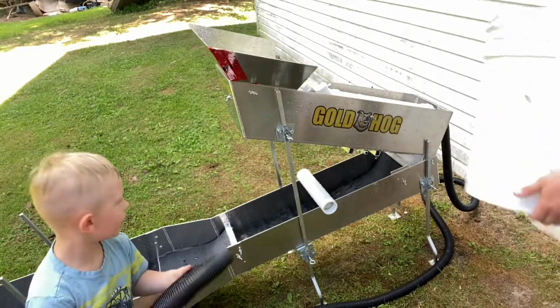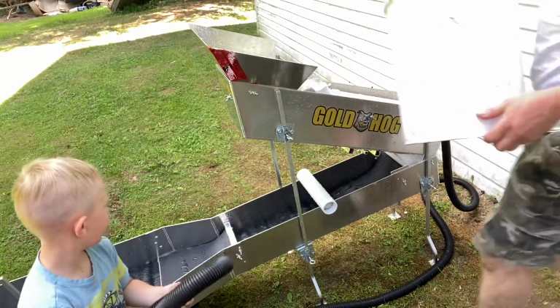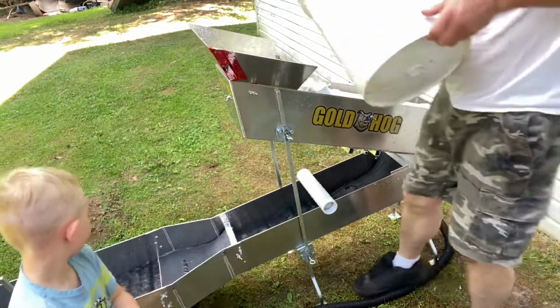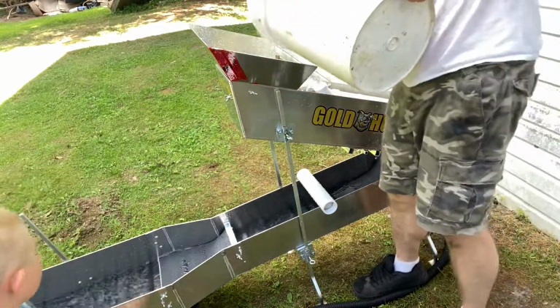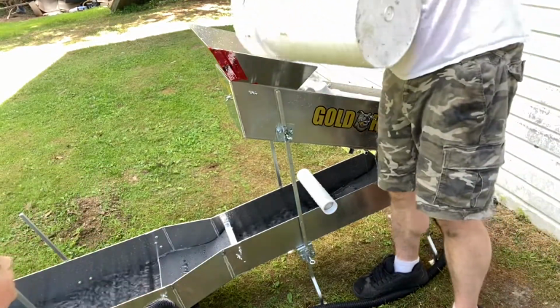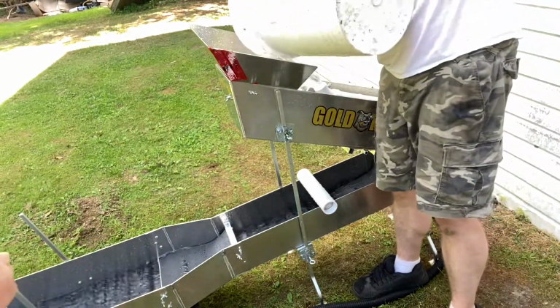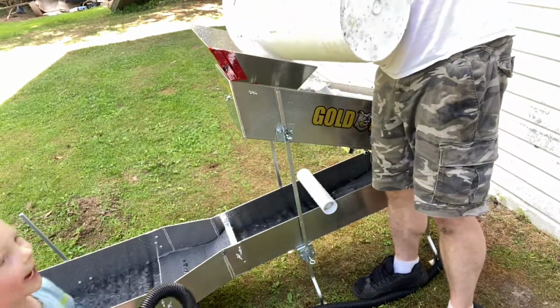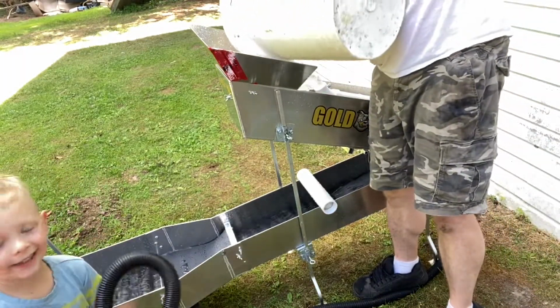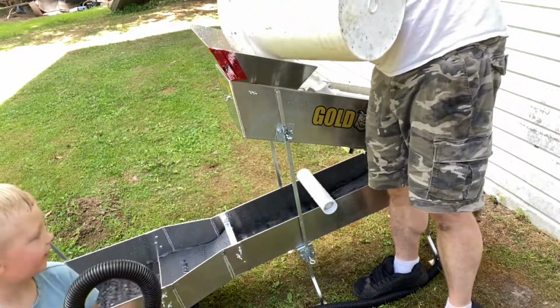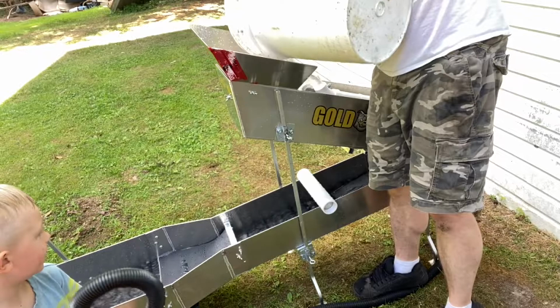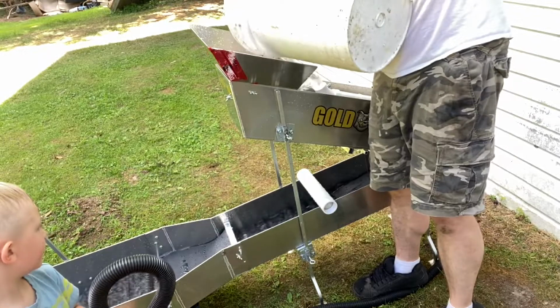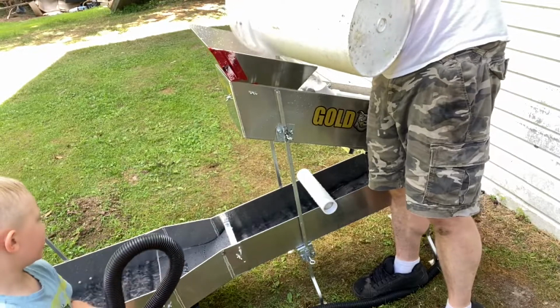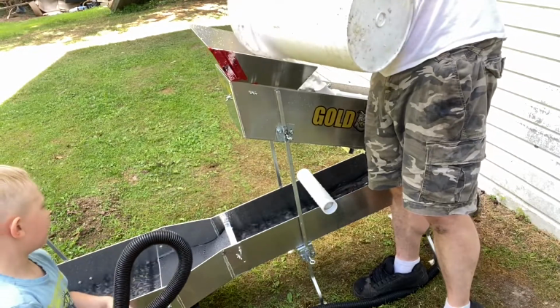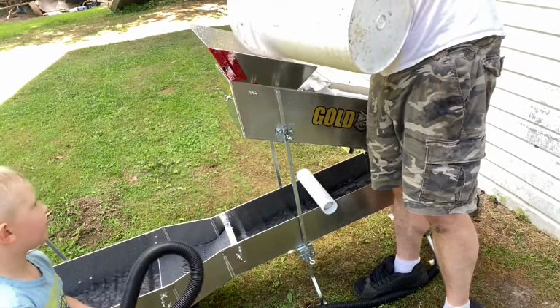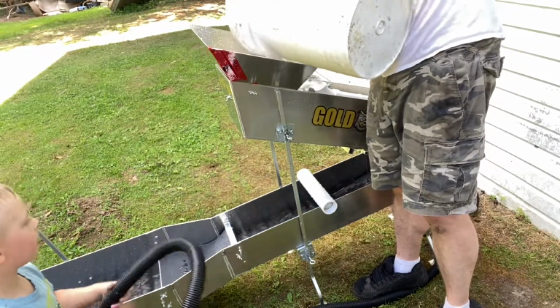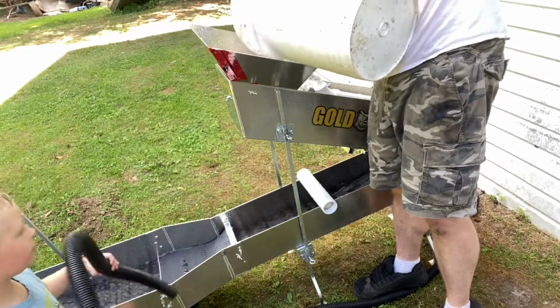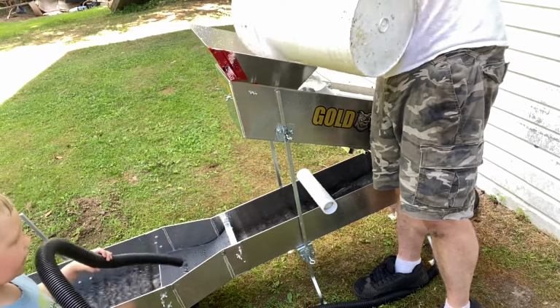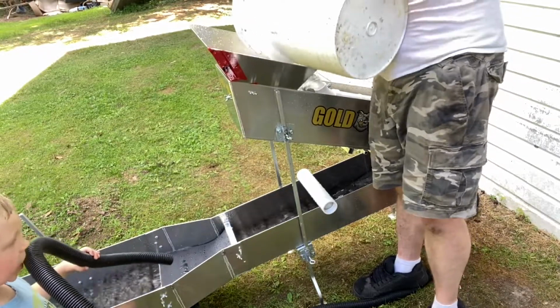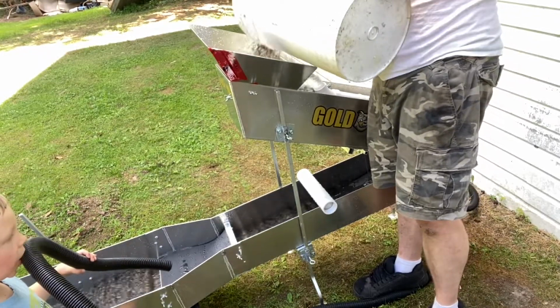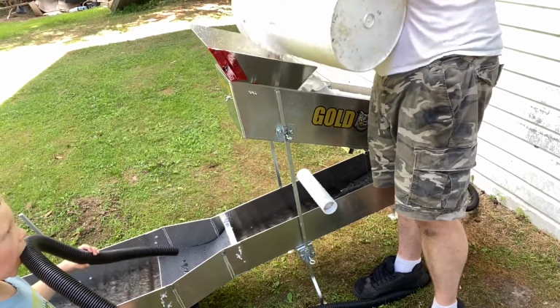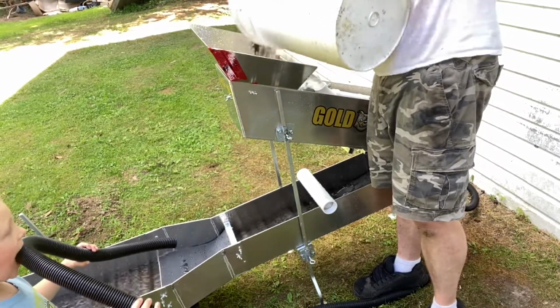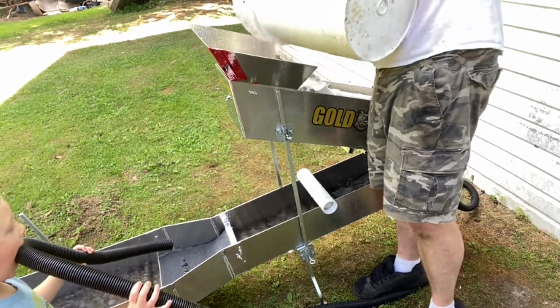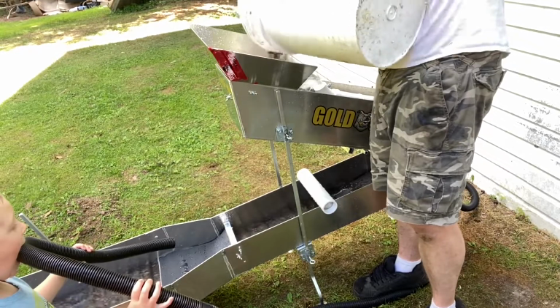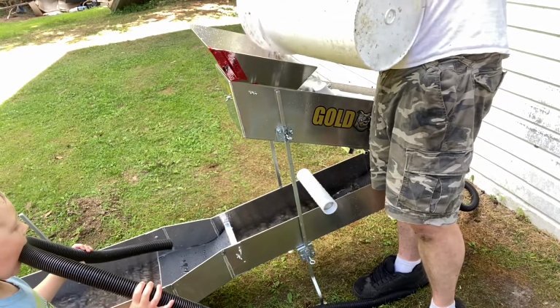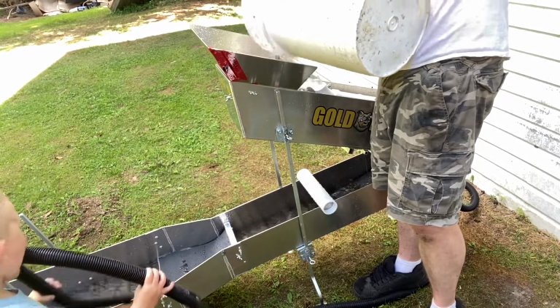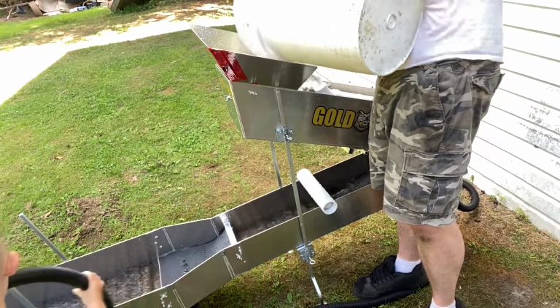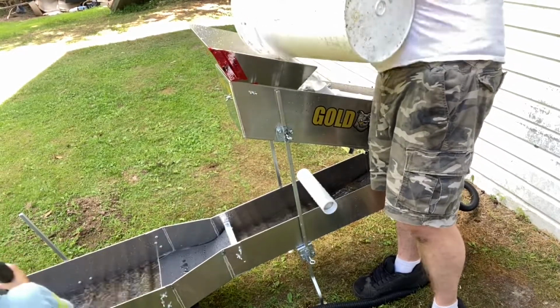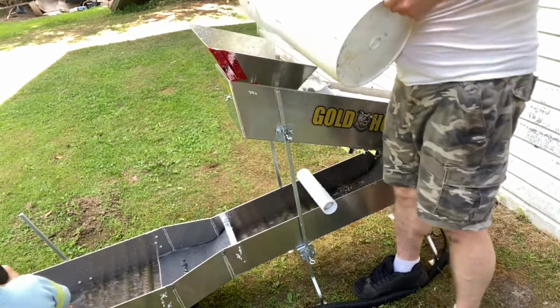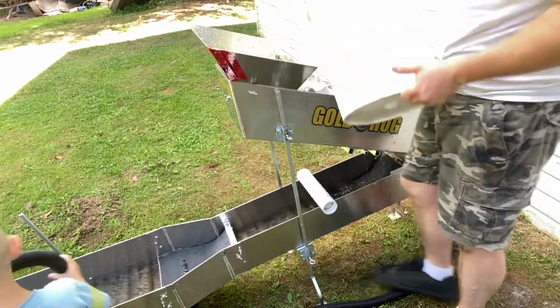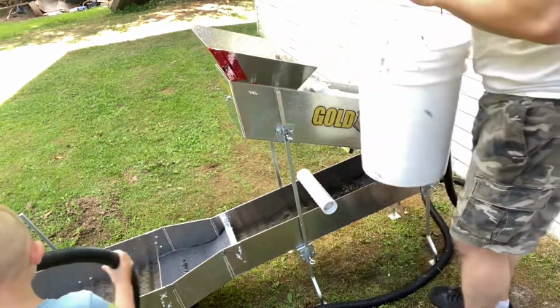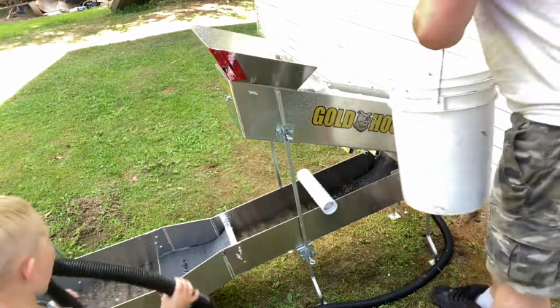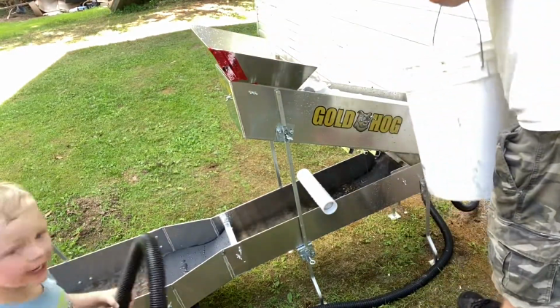Okay, here we go. Oh yeah. We're pouring everything in here, Ben.